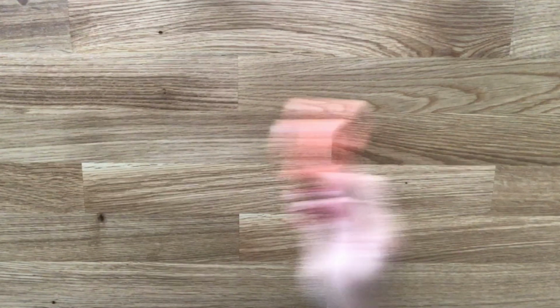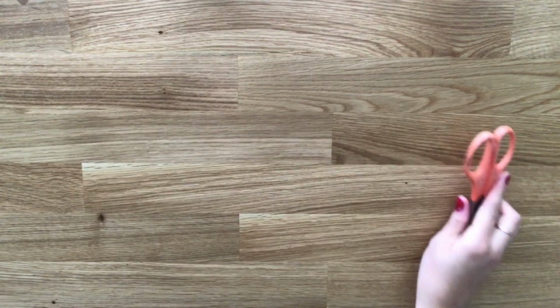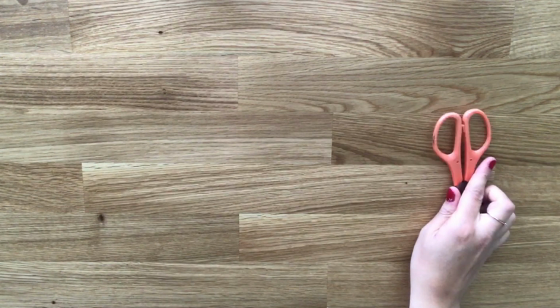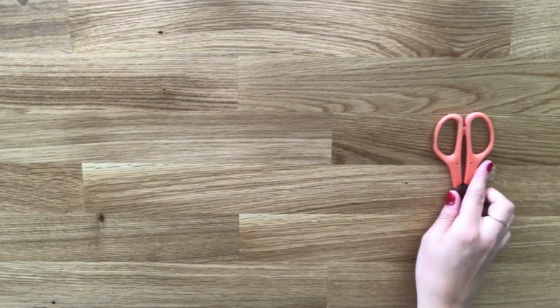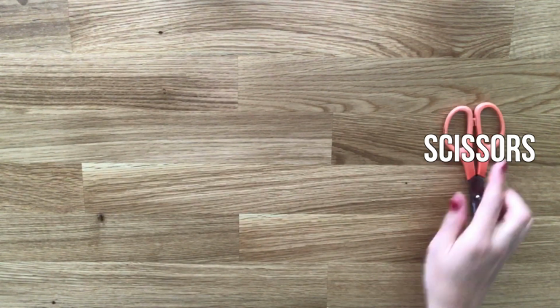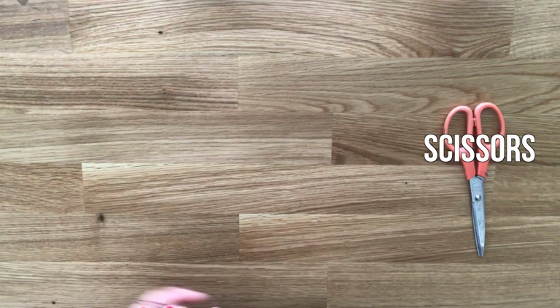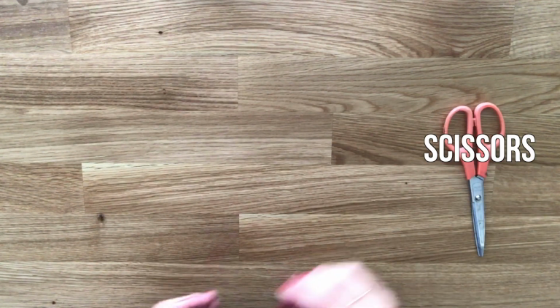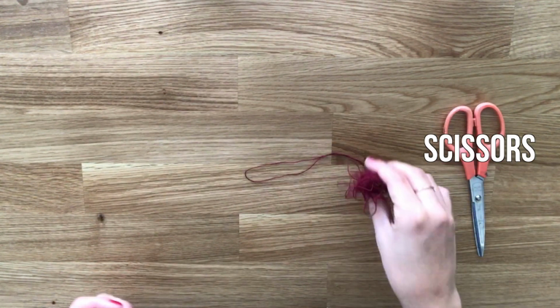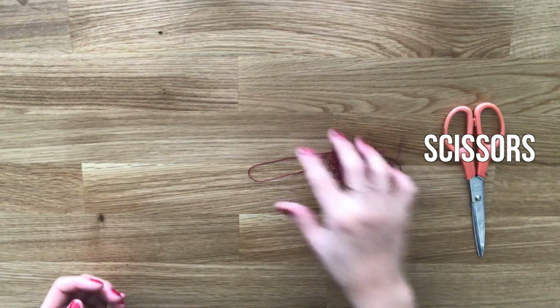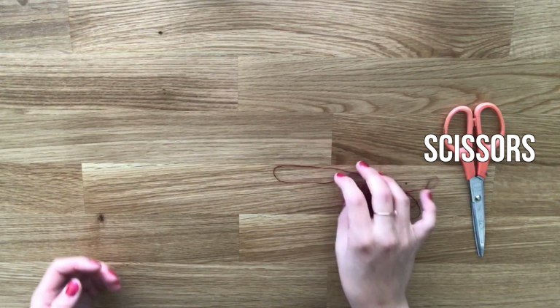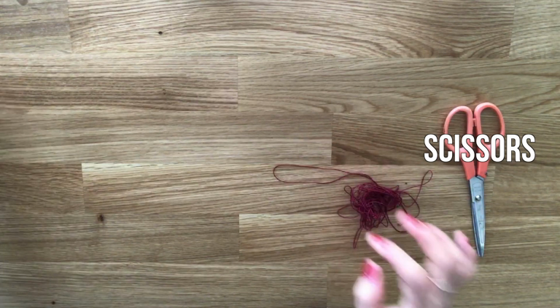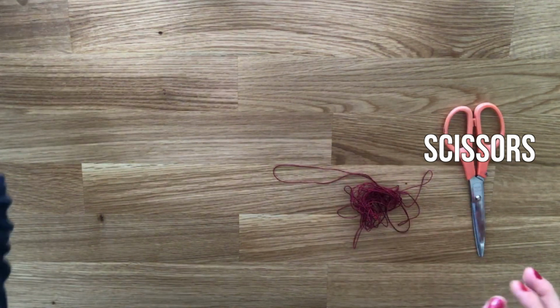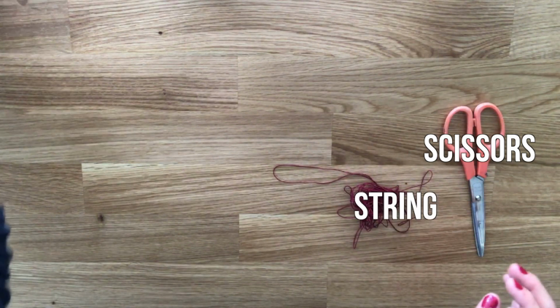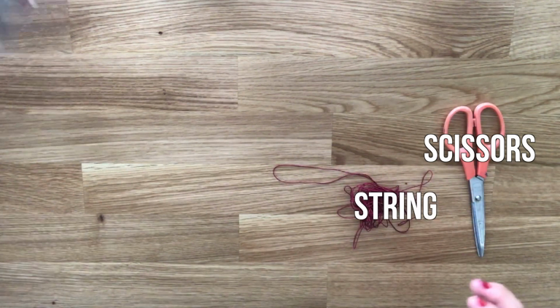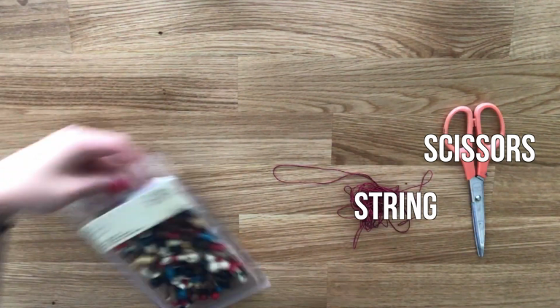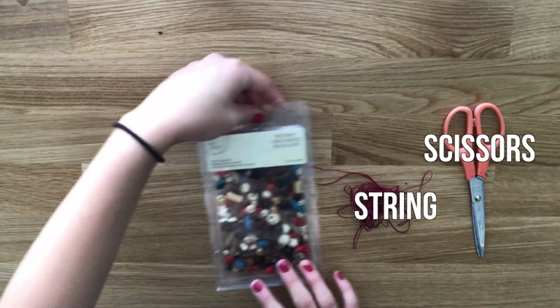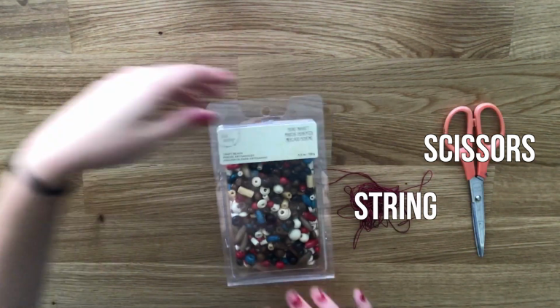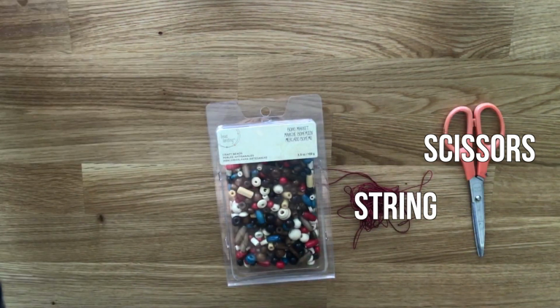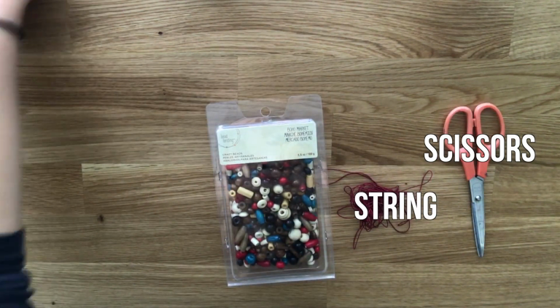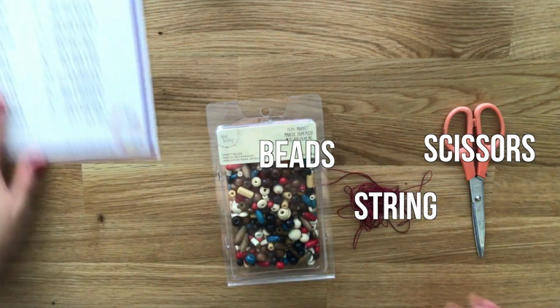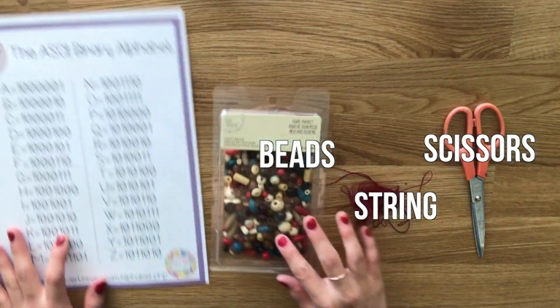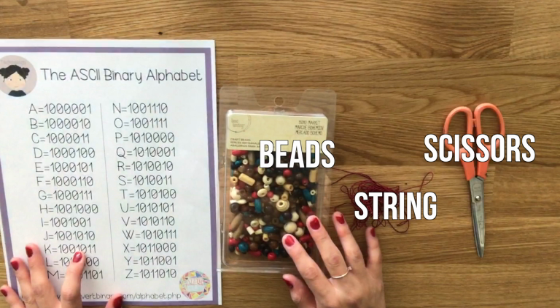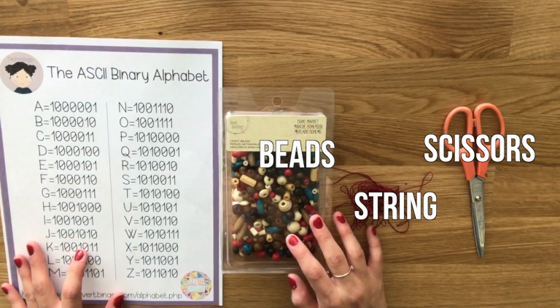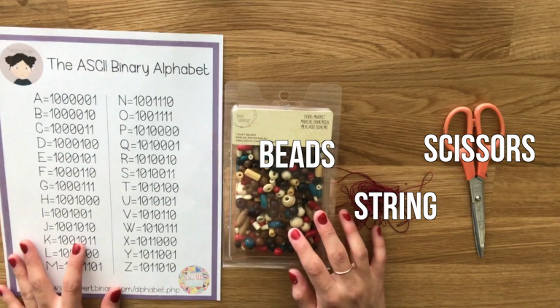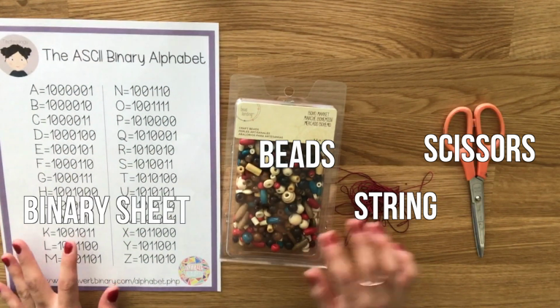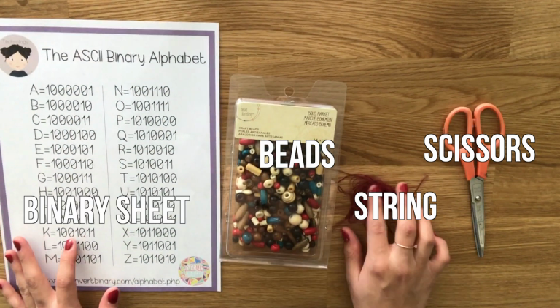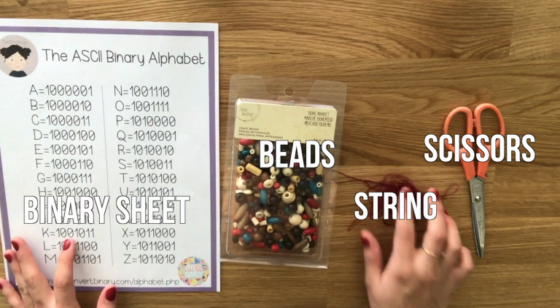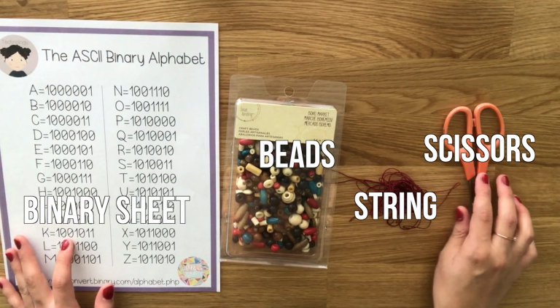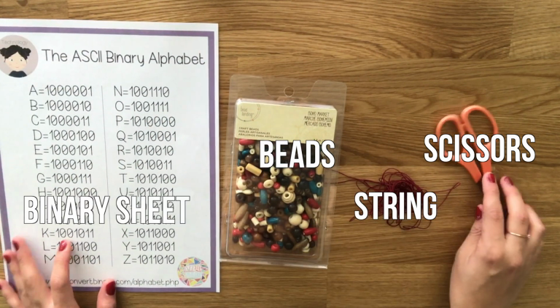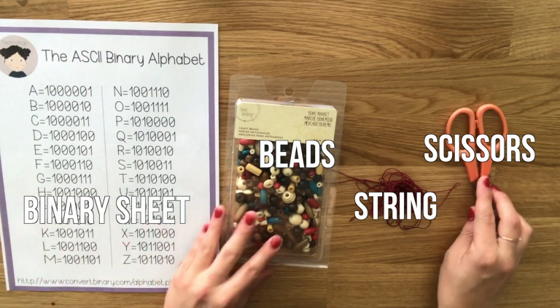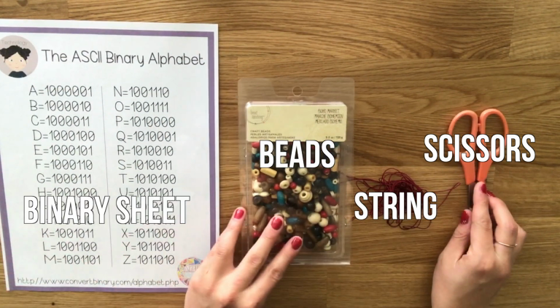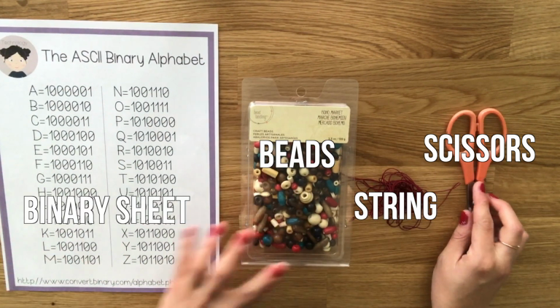You will need scissors, string, beads, and my printable binary sheet which is linked to in the description below.